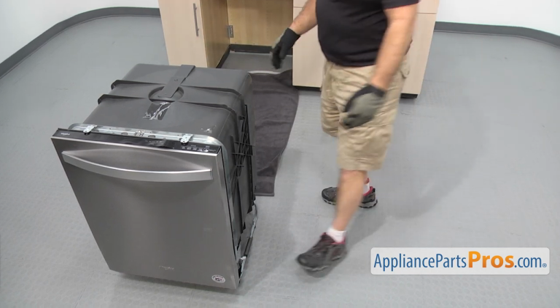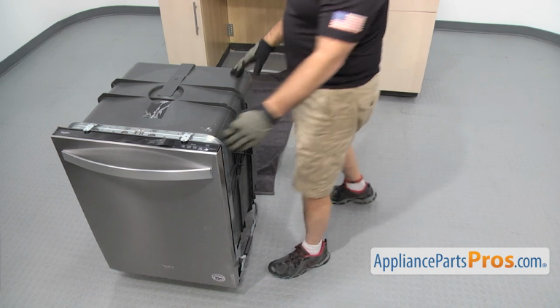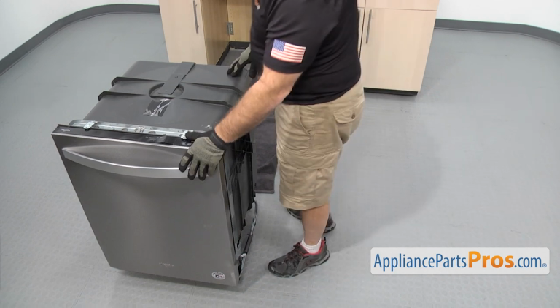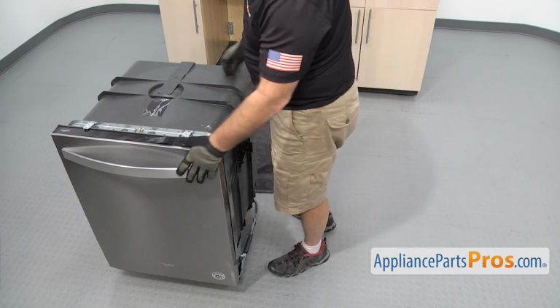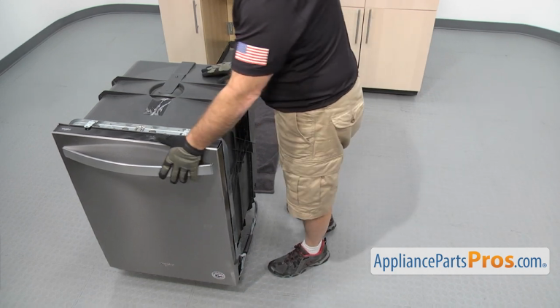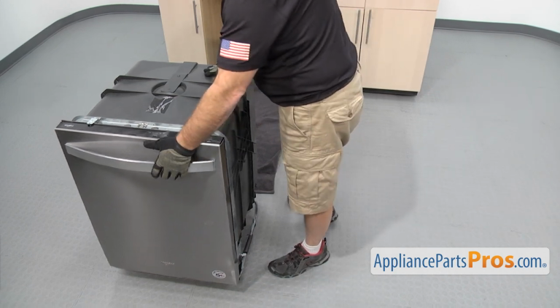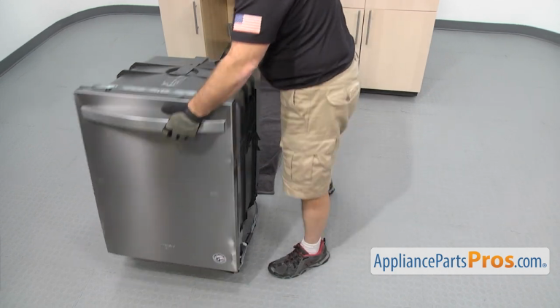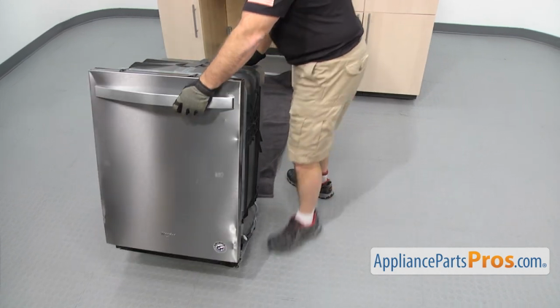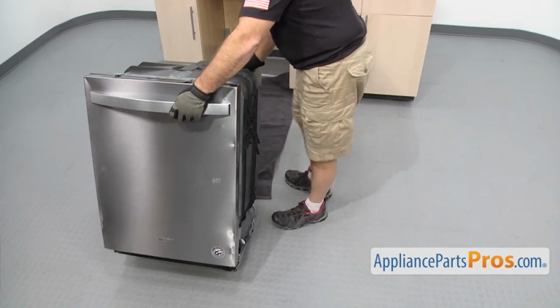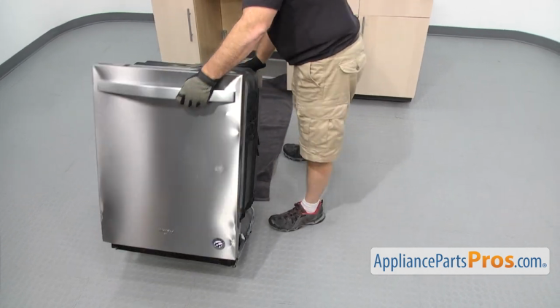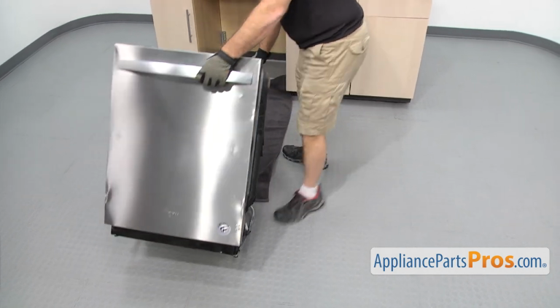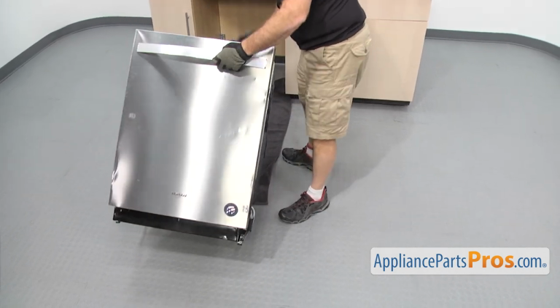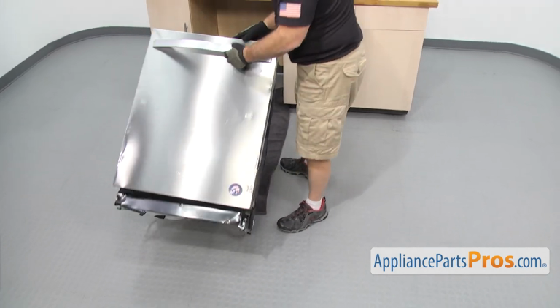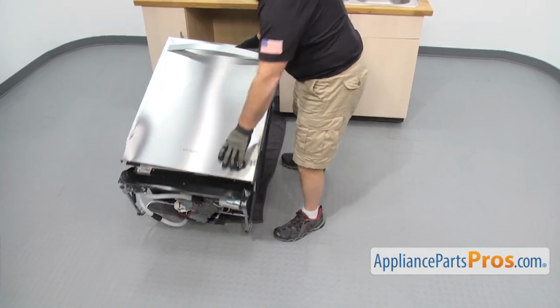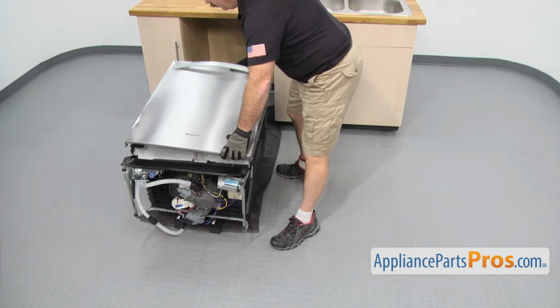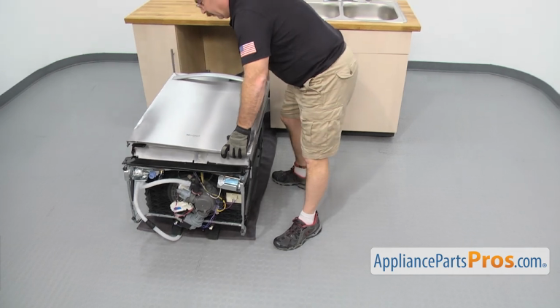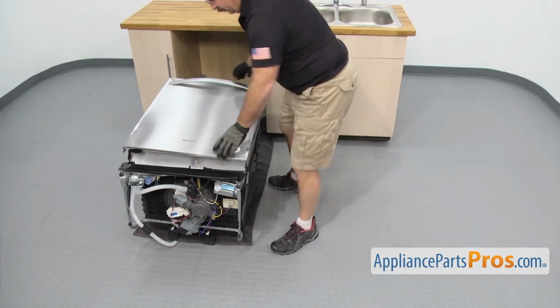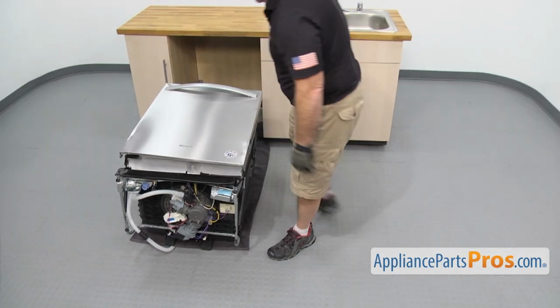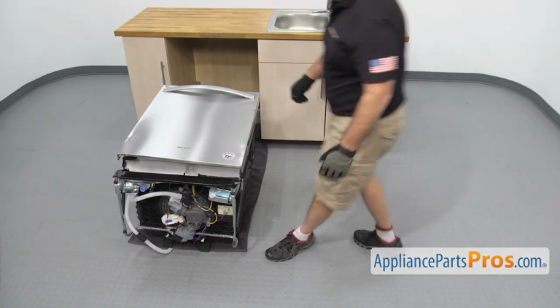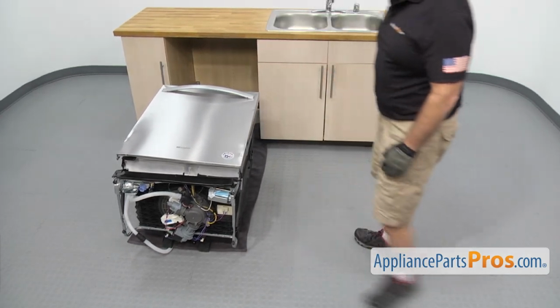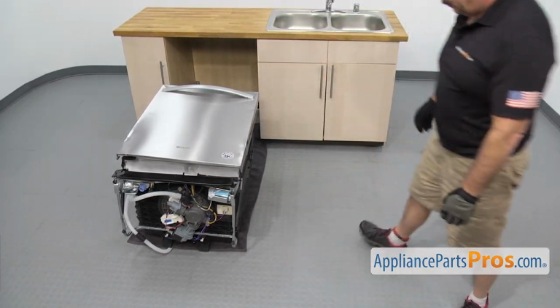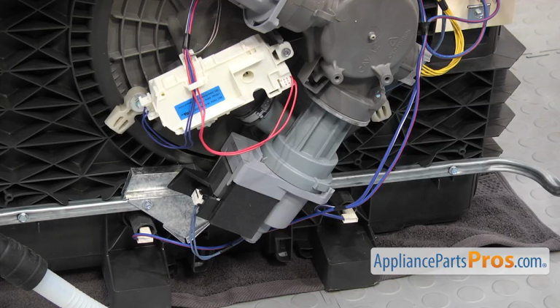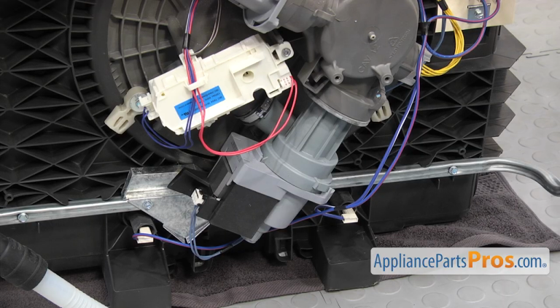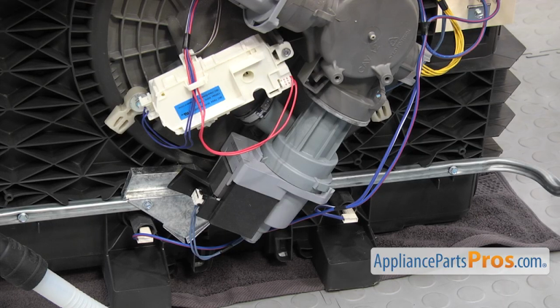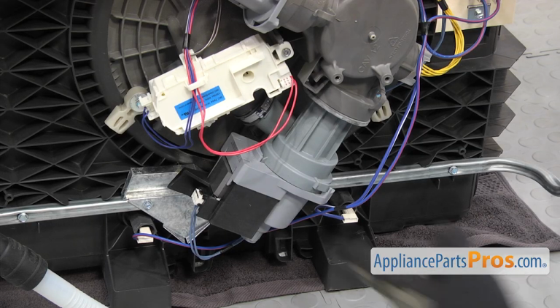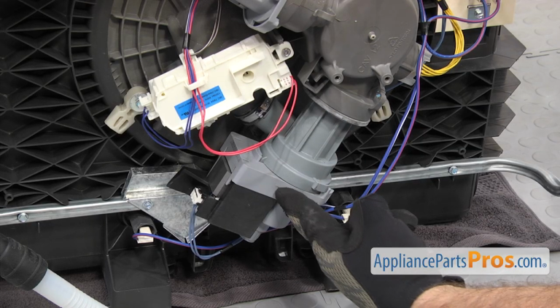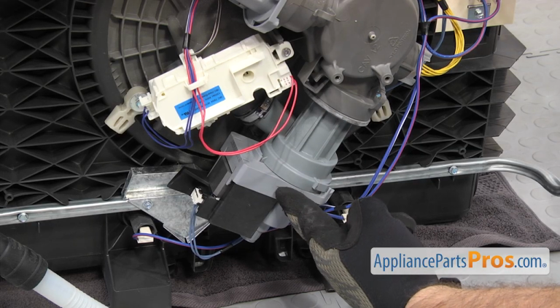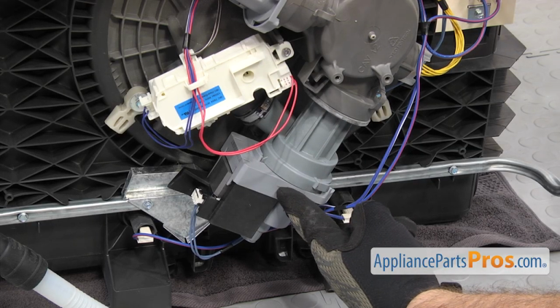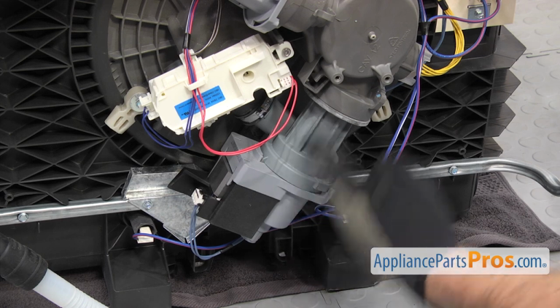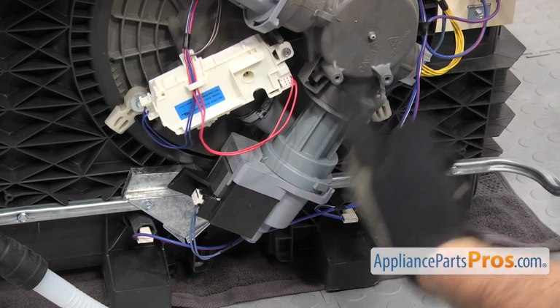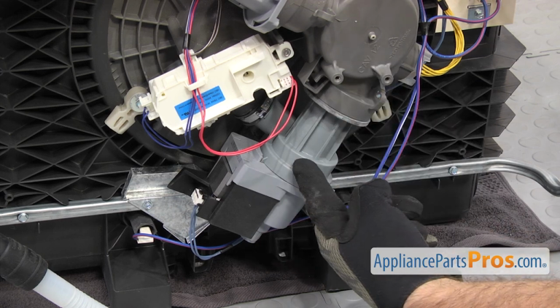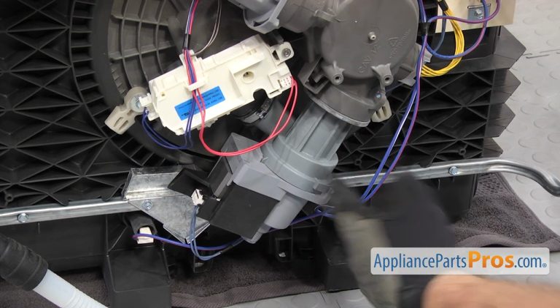Once you have it out far enough, we're going to put a towel down so we don't damage the floor while we lay the dishwasher on its back. Now that we have the dishwasher on its back, we have access to the circulation pump. It's located down here on the bottom of the sump.